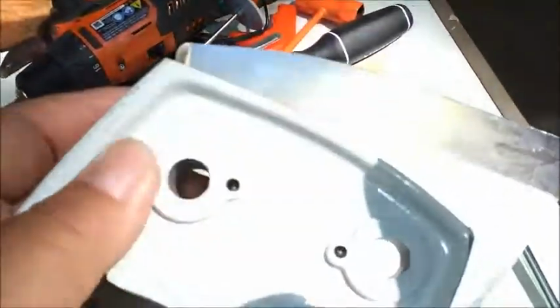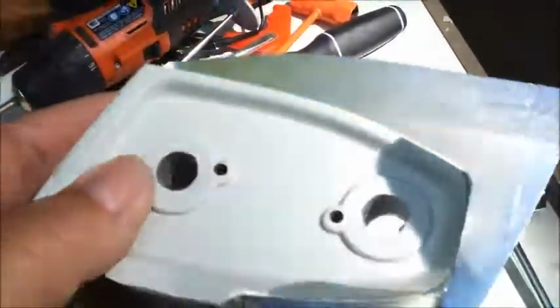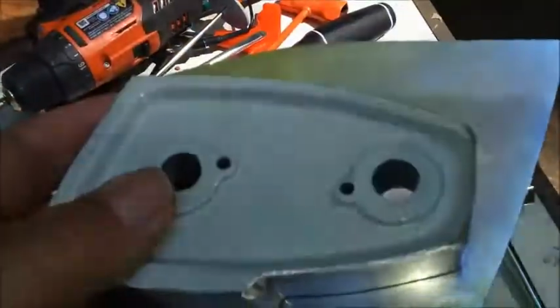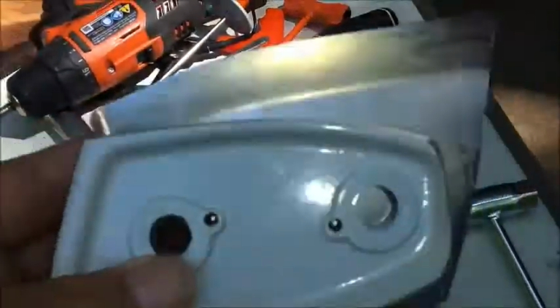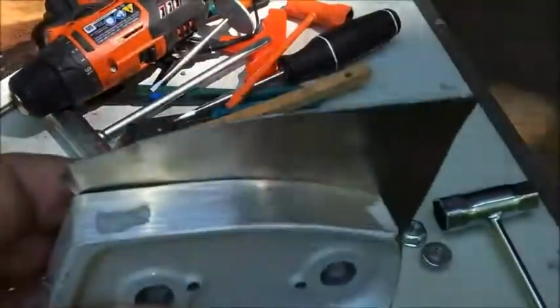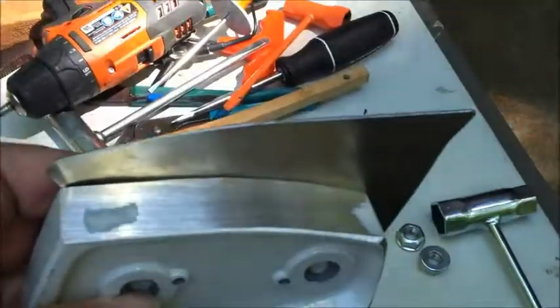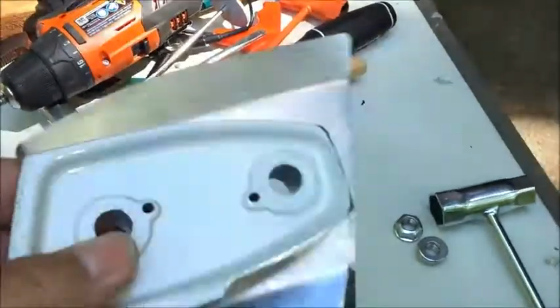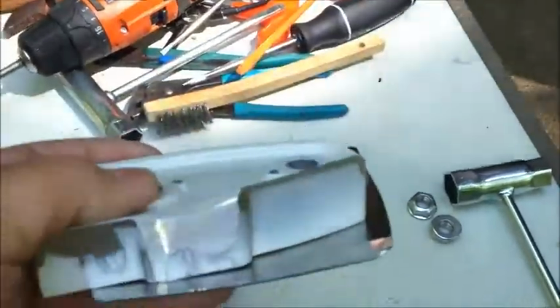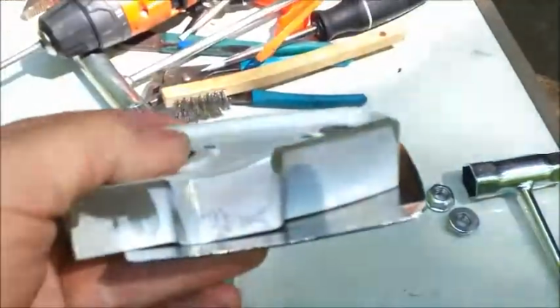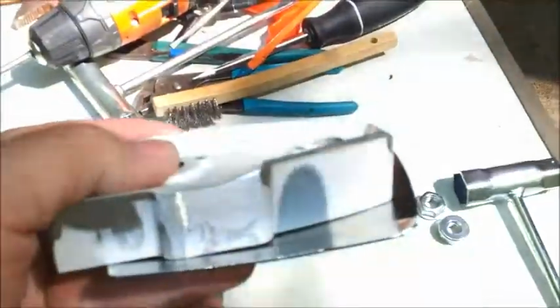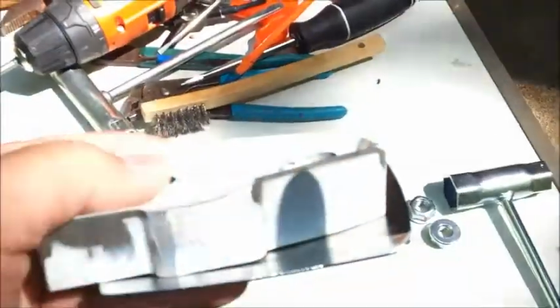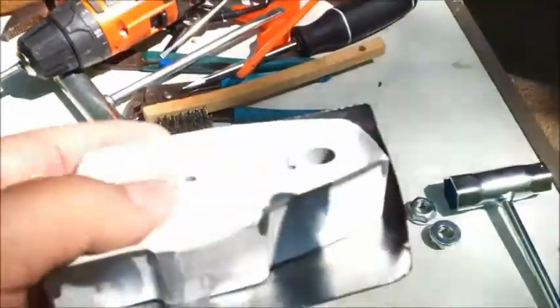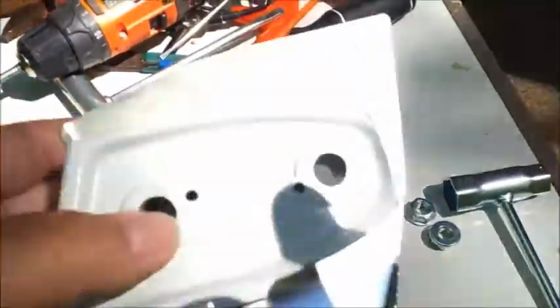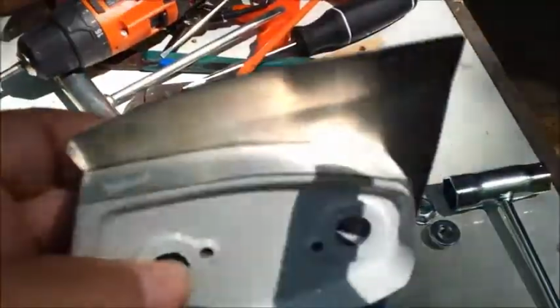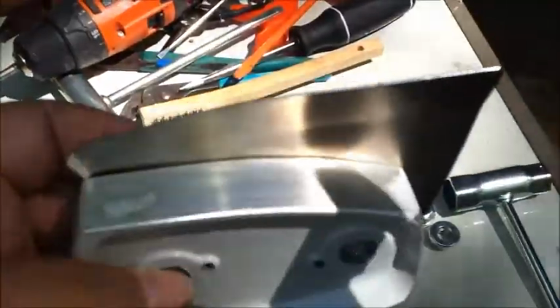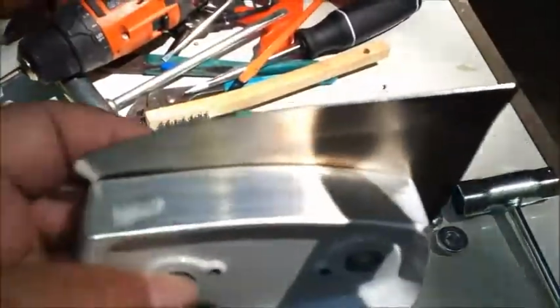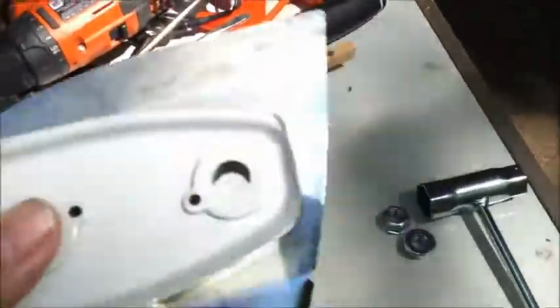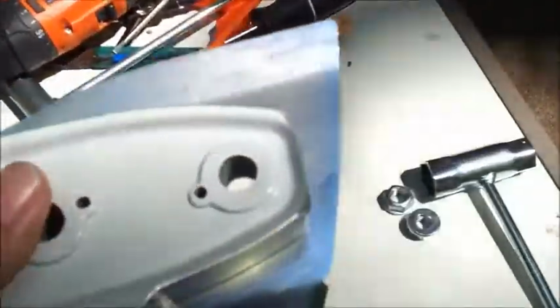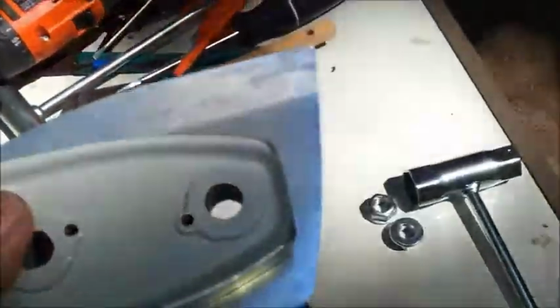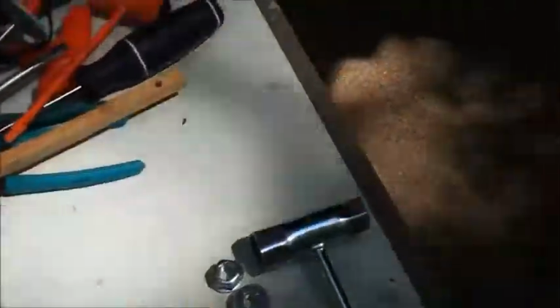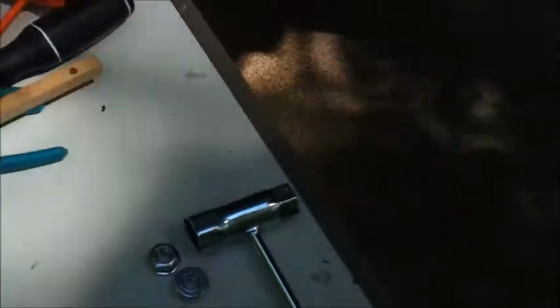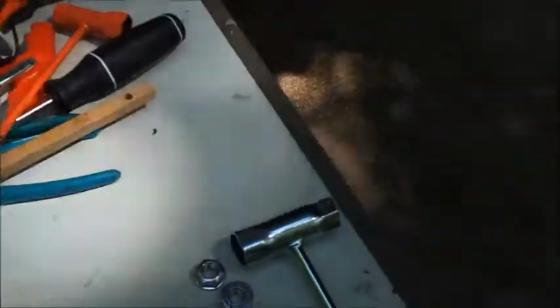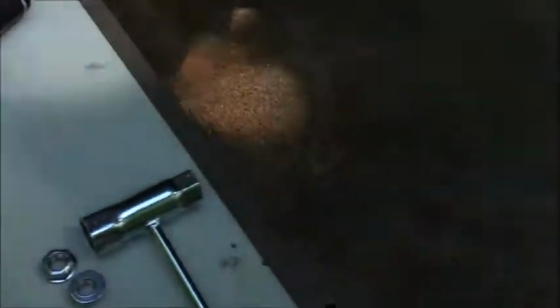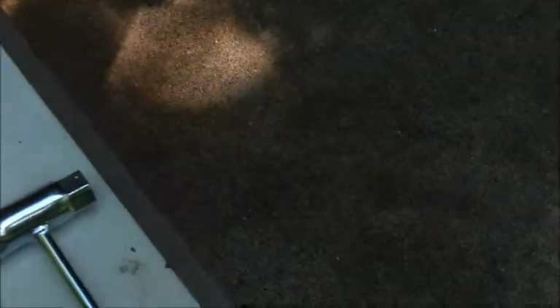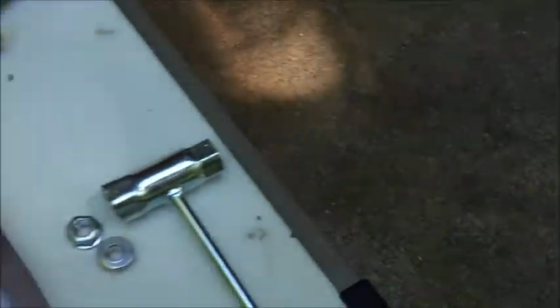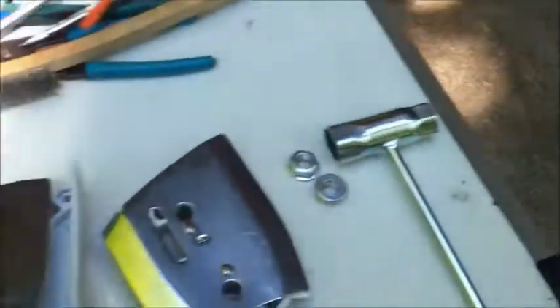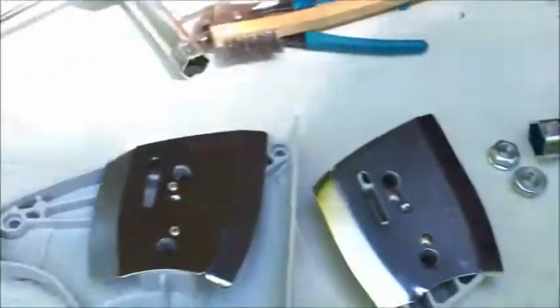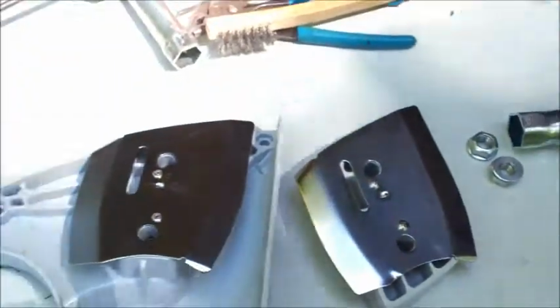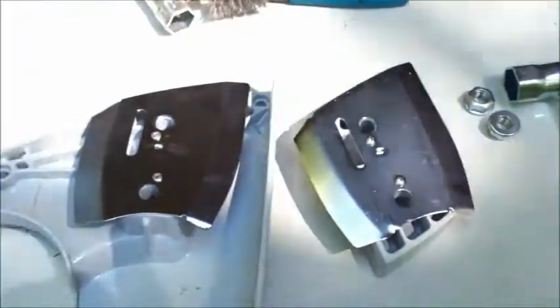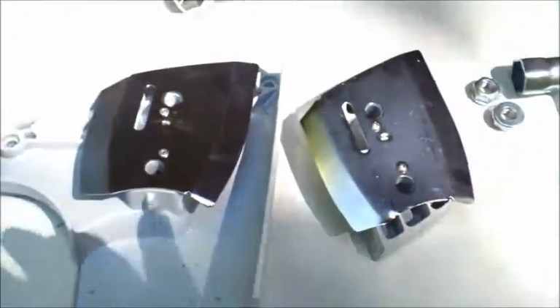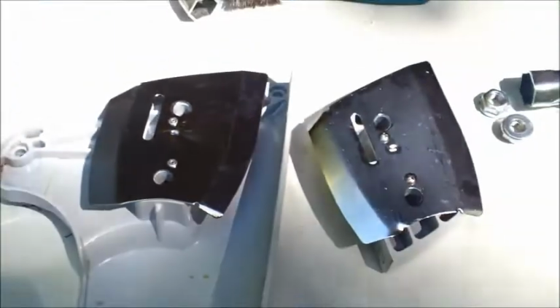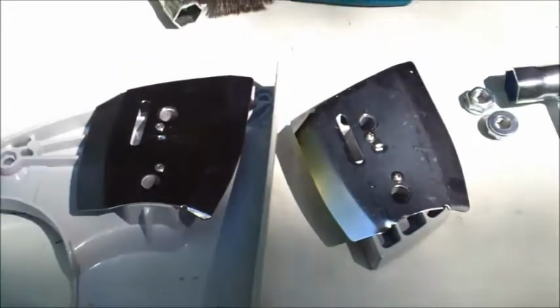I've just got to get some paint, of course, and touch that up, which is not a big deal. And I'll show it on the saw.